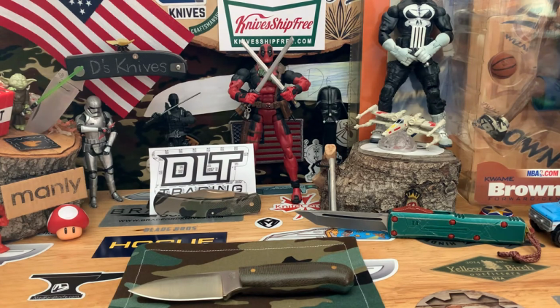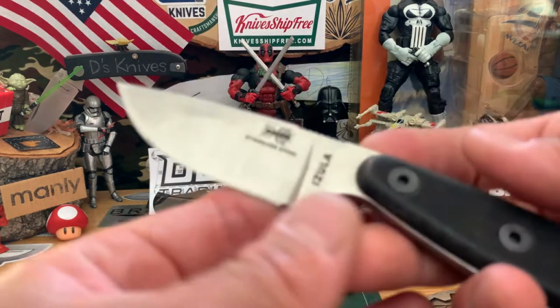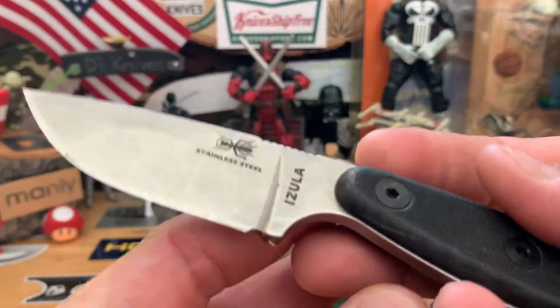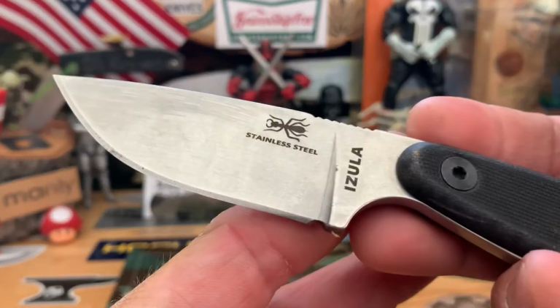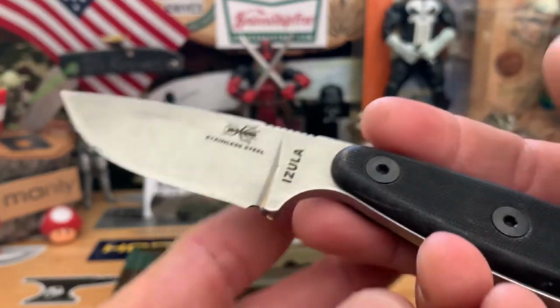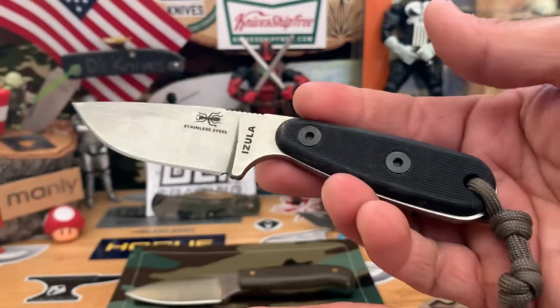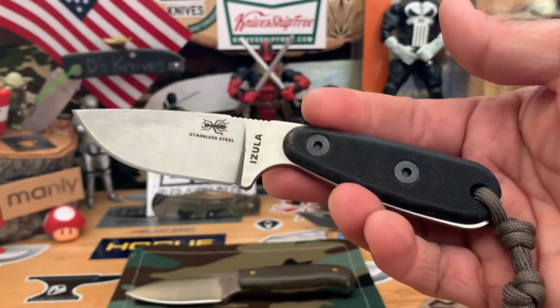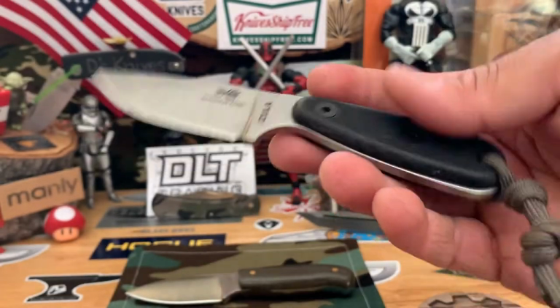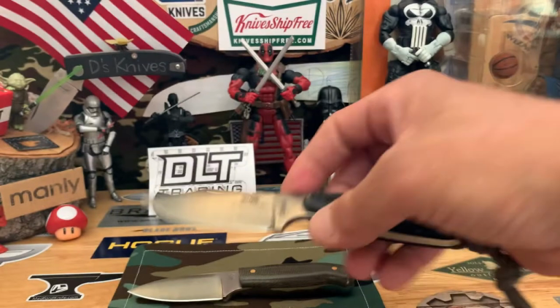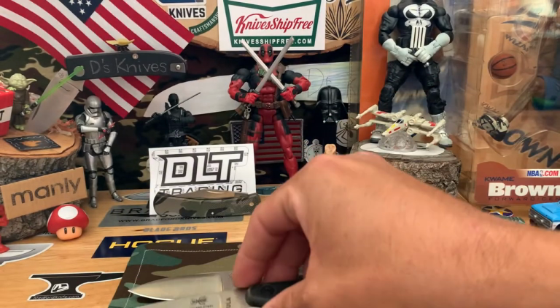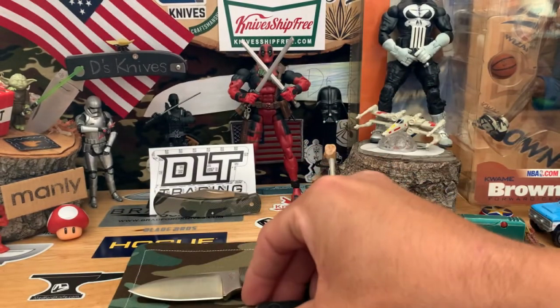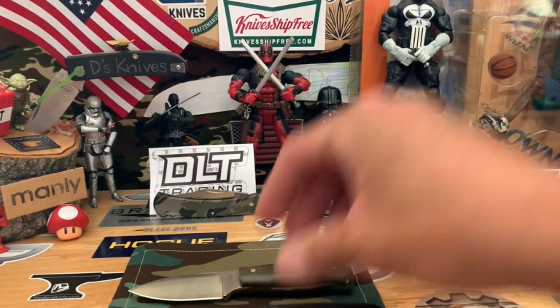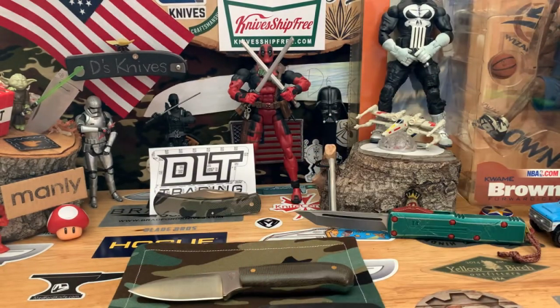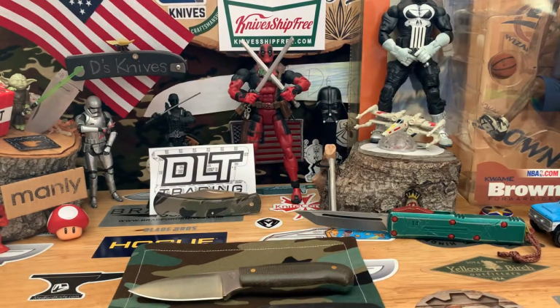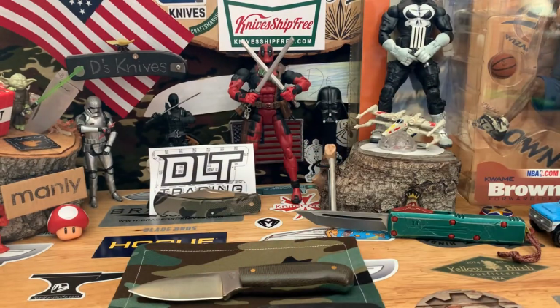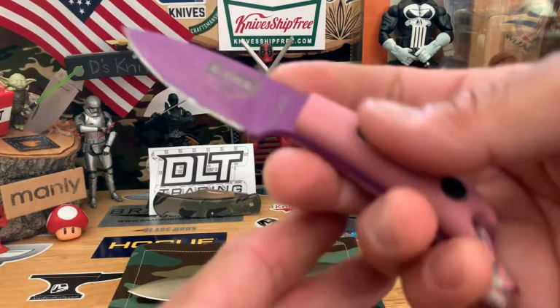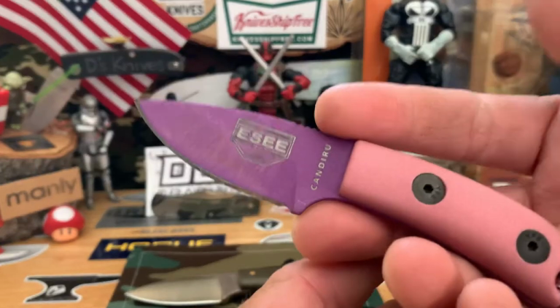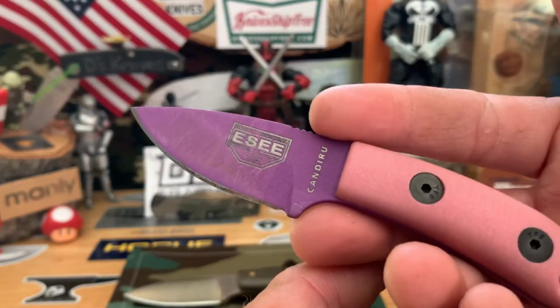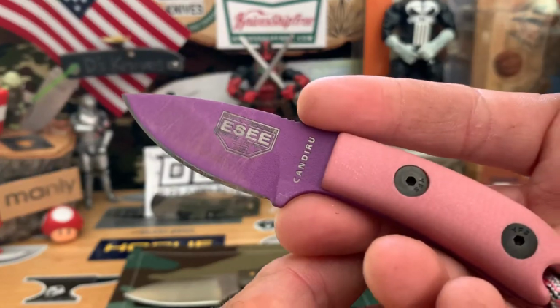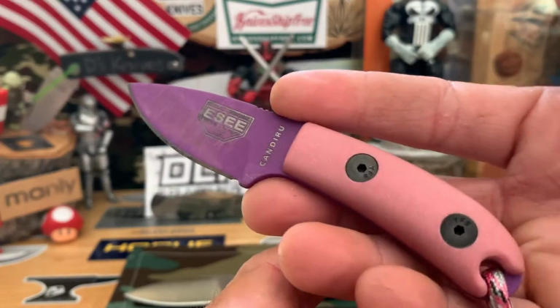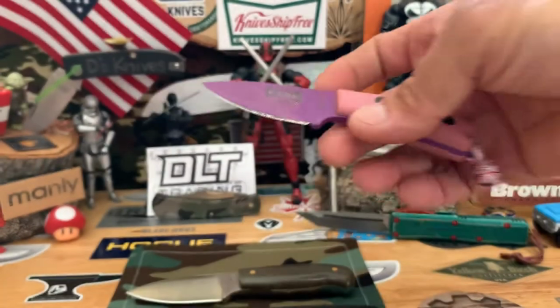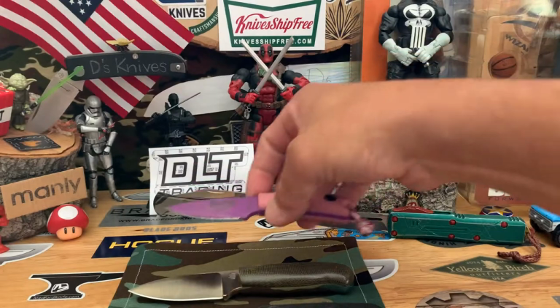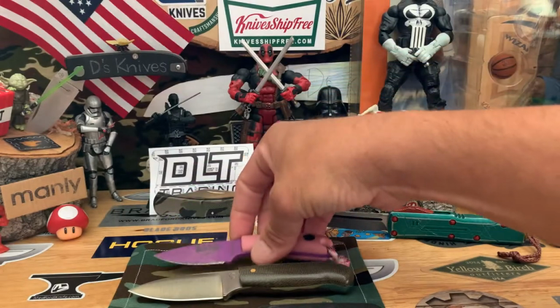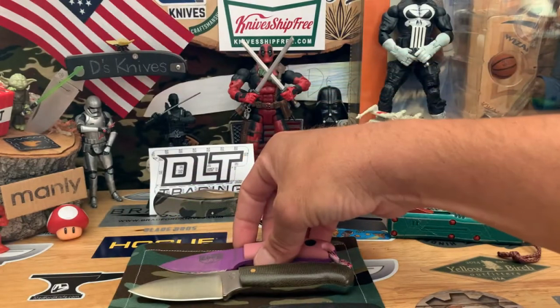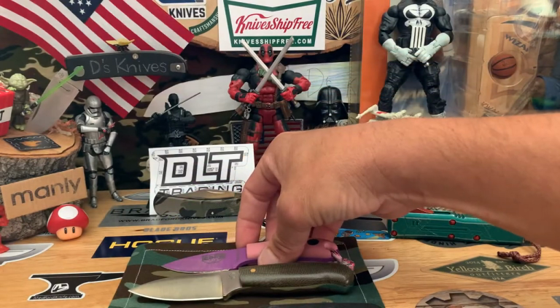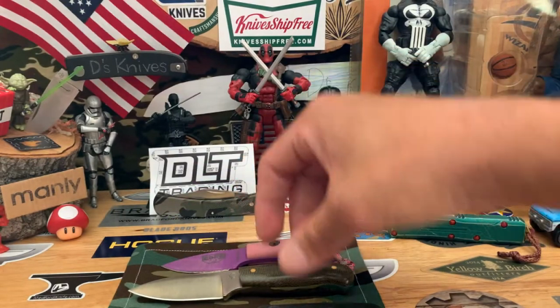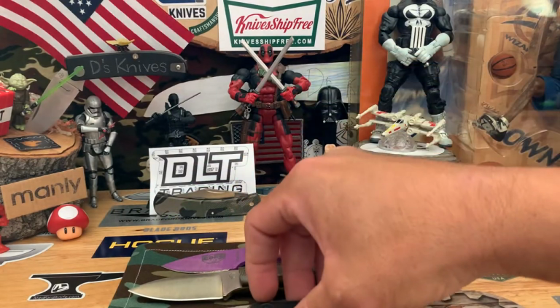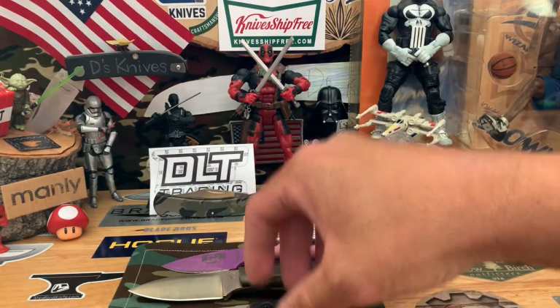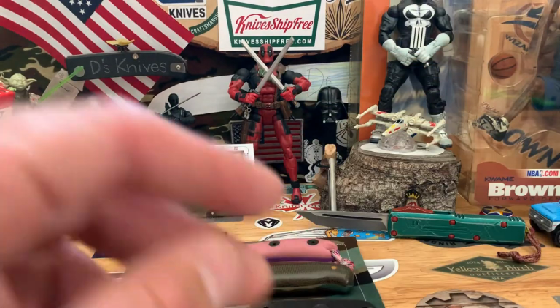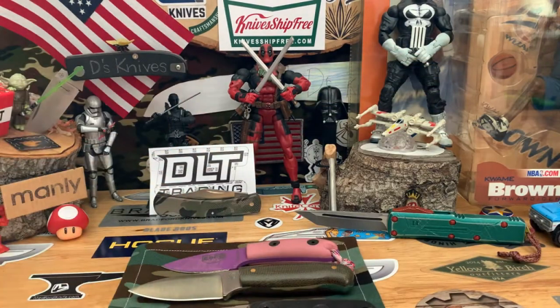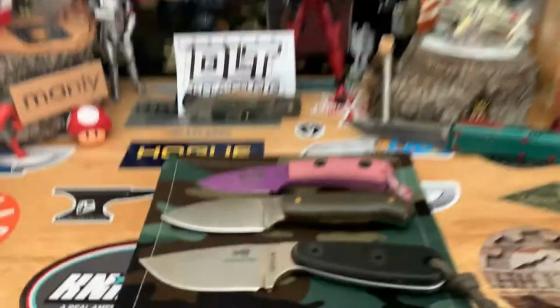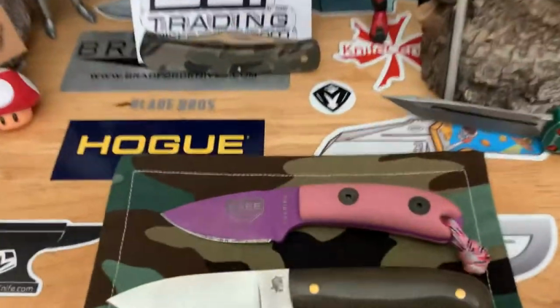Let's do some other brands. Let's put it up against some SC knives — this is the SC Azula, and this is the SC Candy Rue, another smaller SC. Check these out.